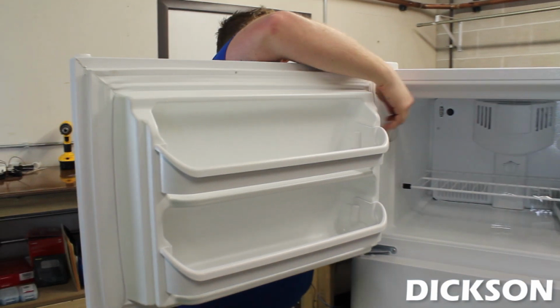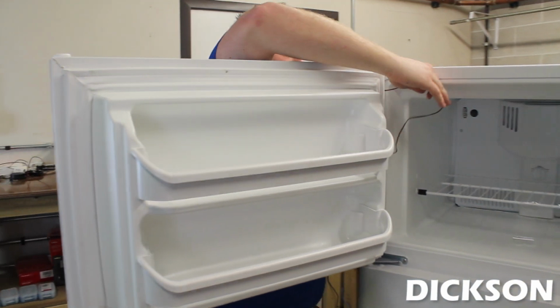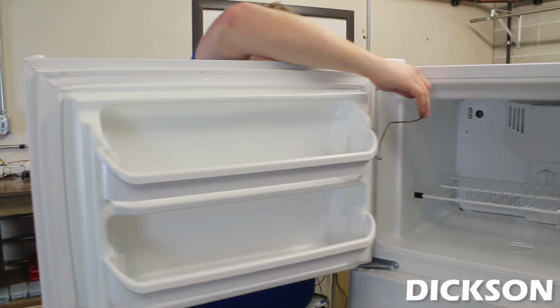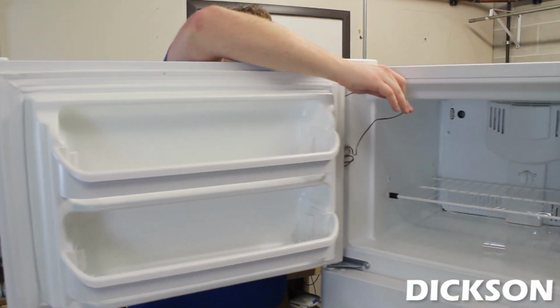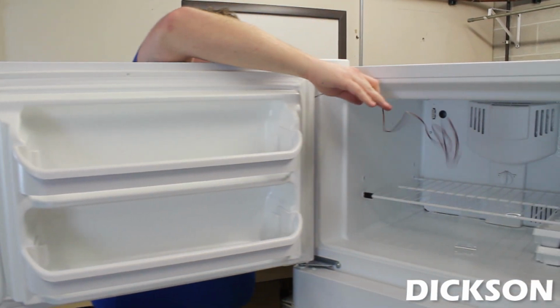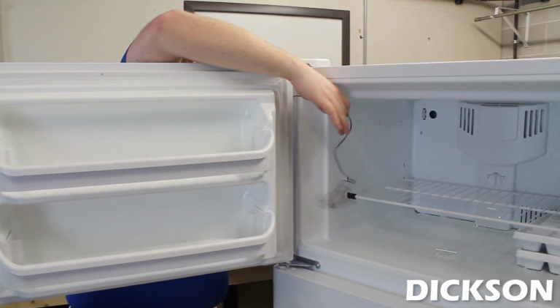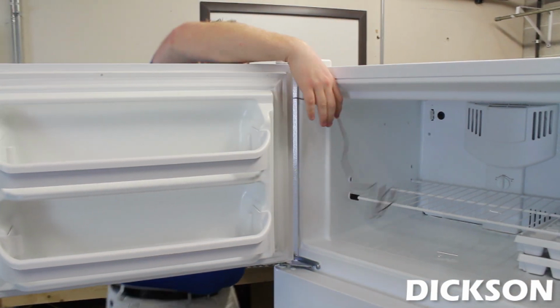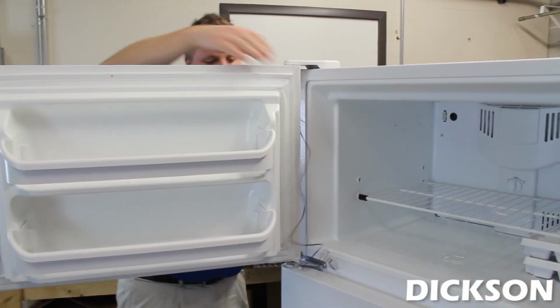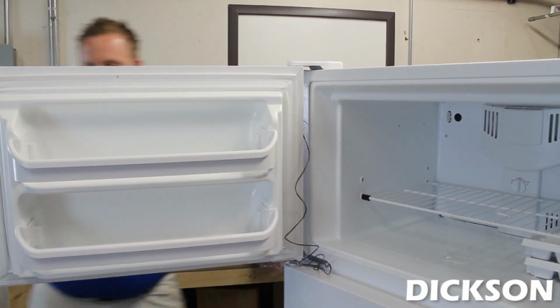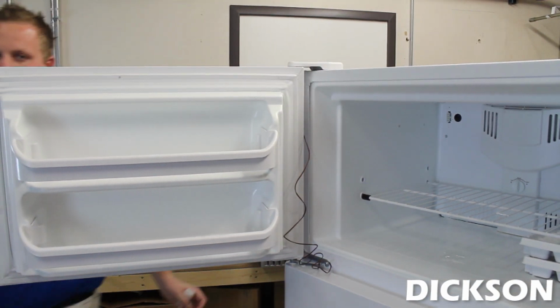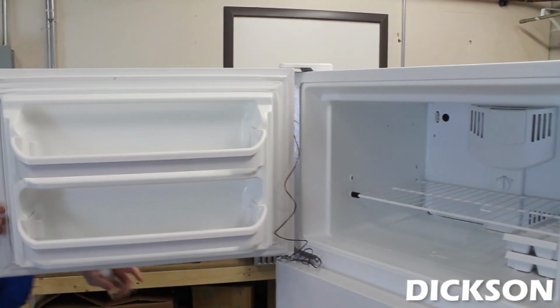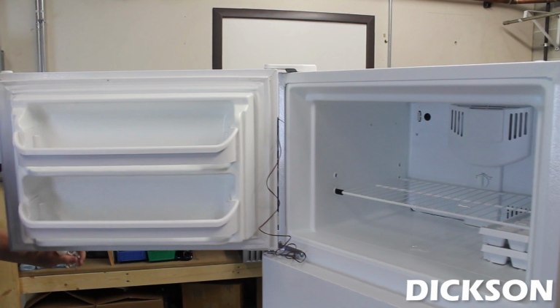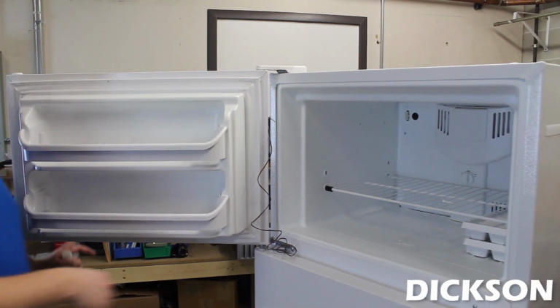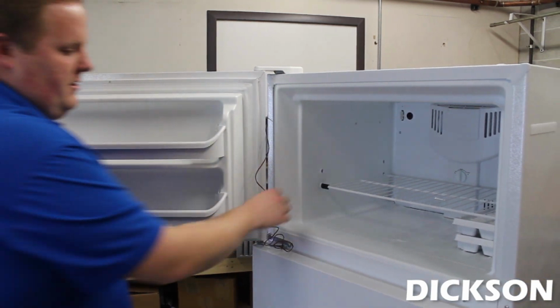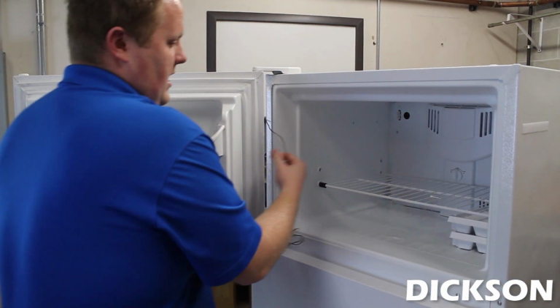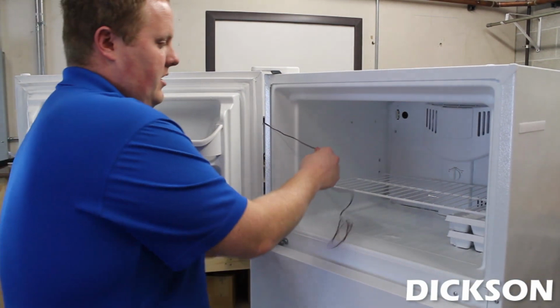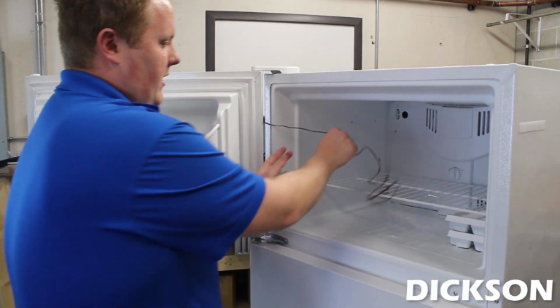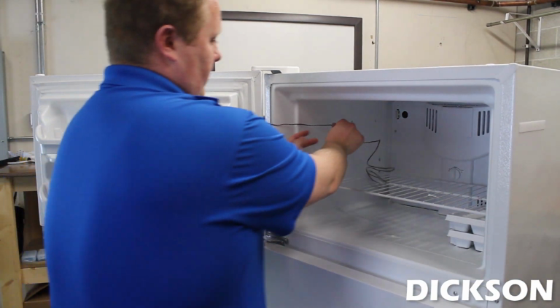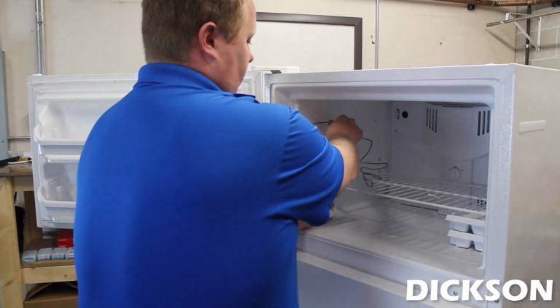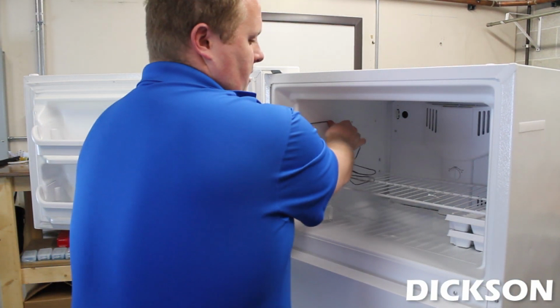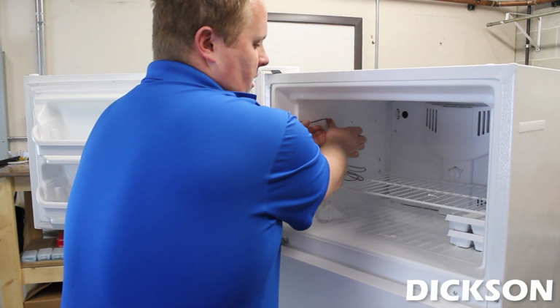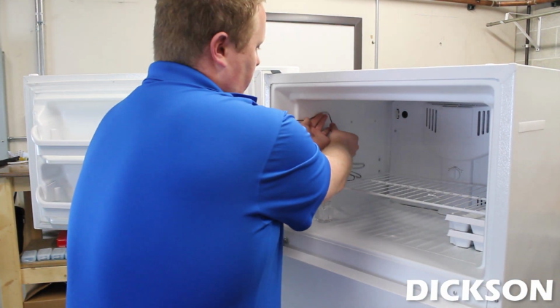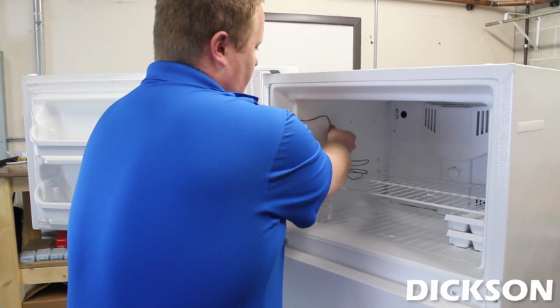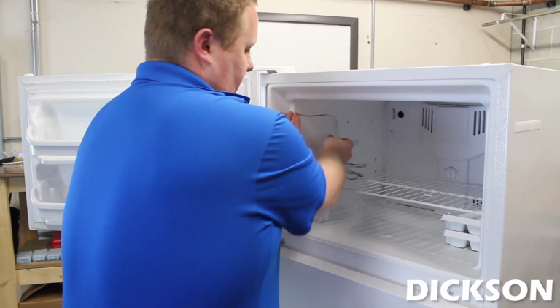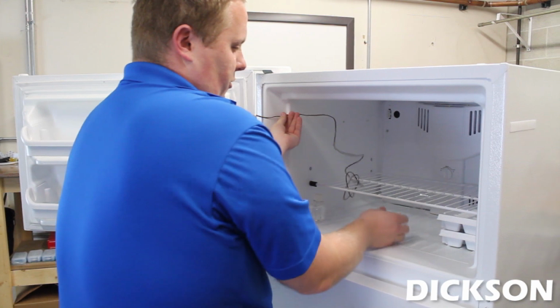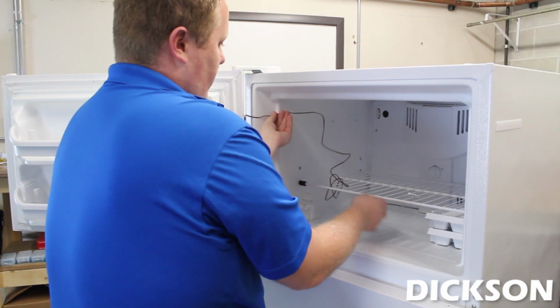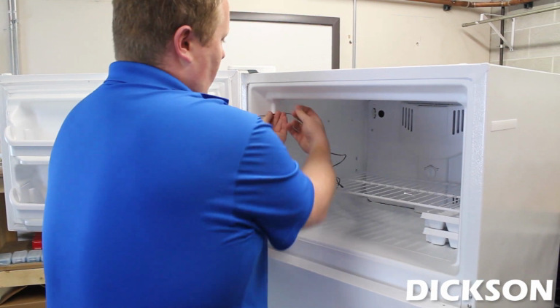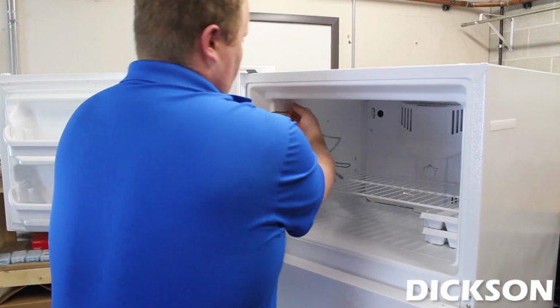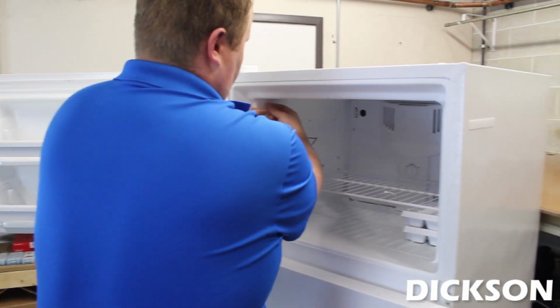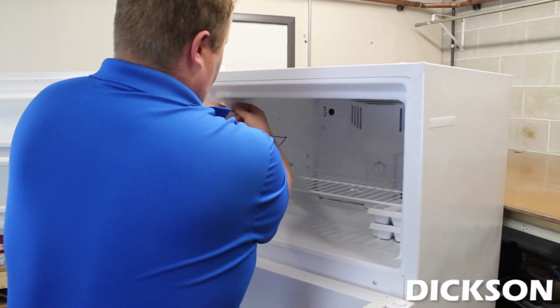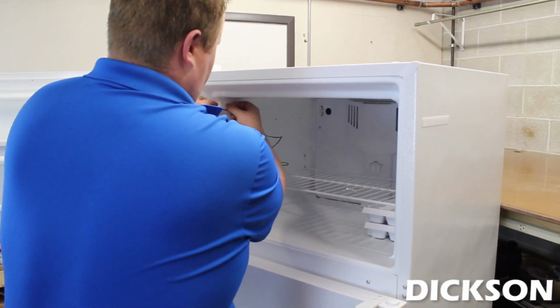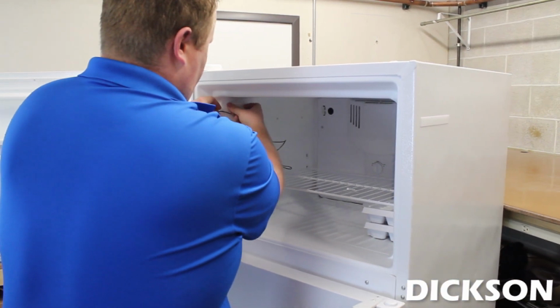You just pull the wire through like this, then come around here and run the unit right along the side. A little piece of packaging tape will hold that unit and this wire, and make sure that it doesn't affect any of your readings.